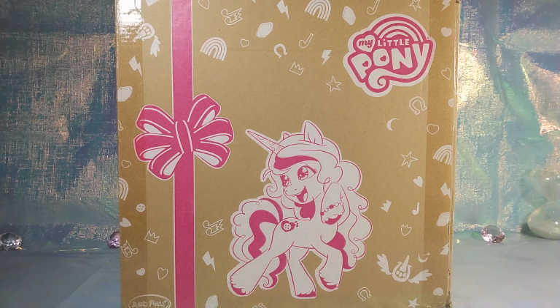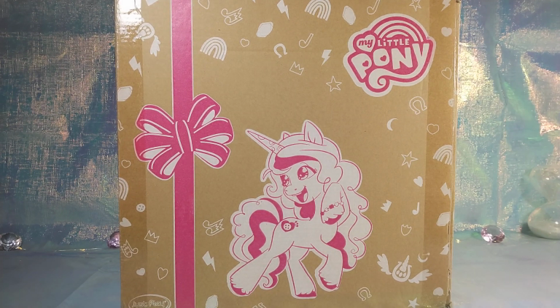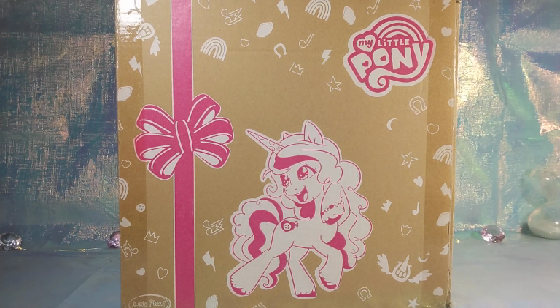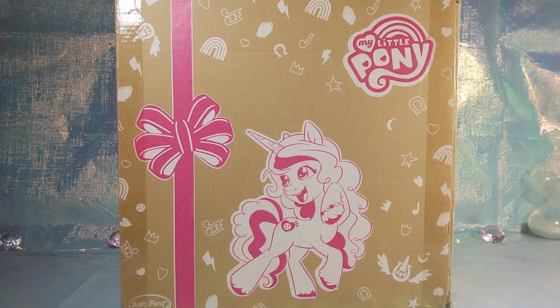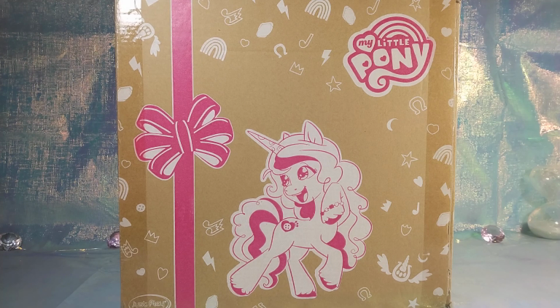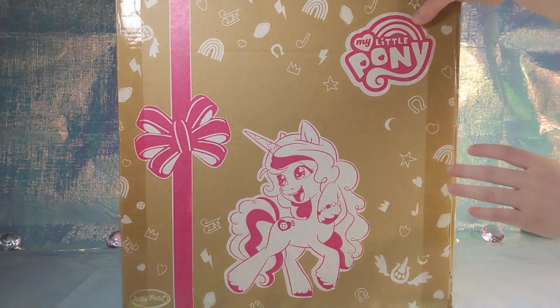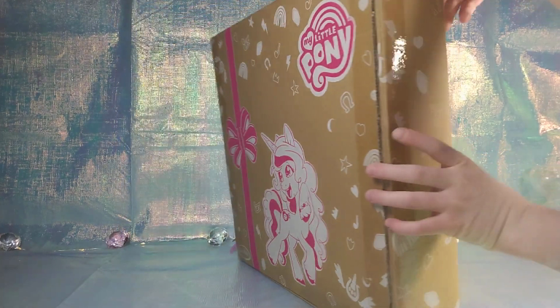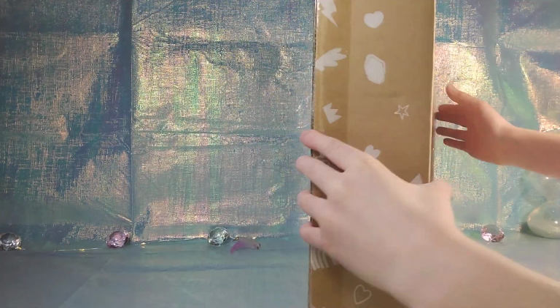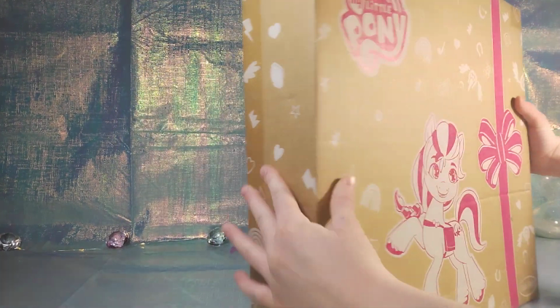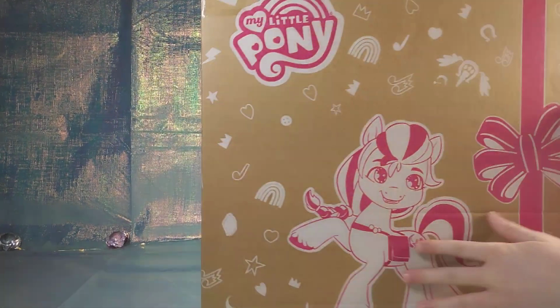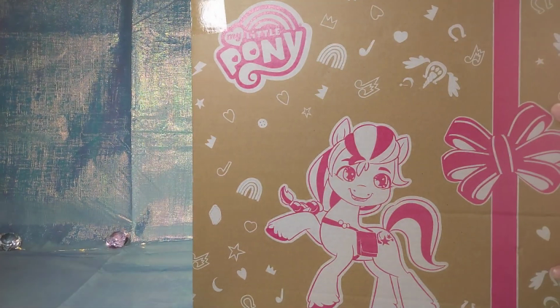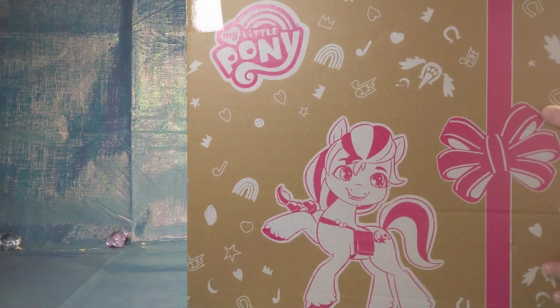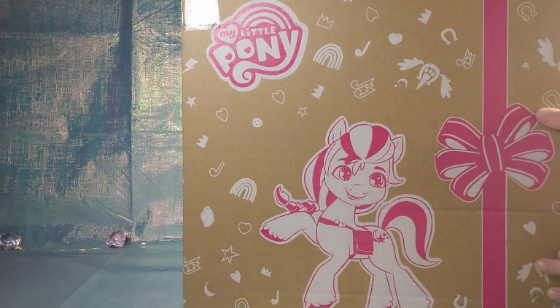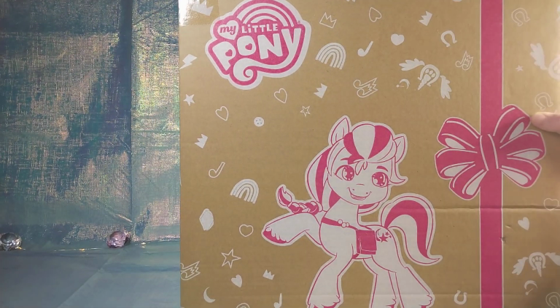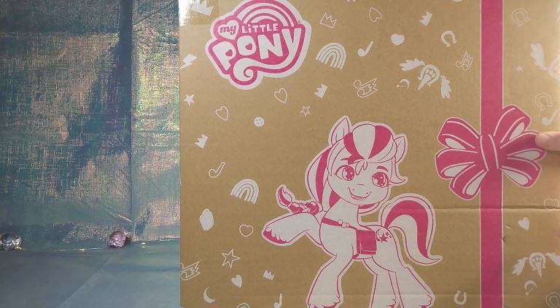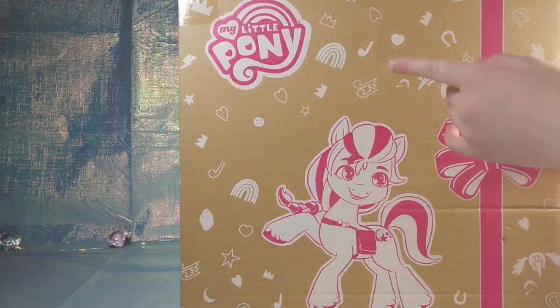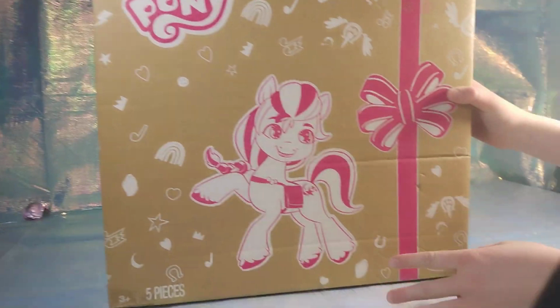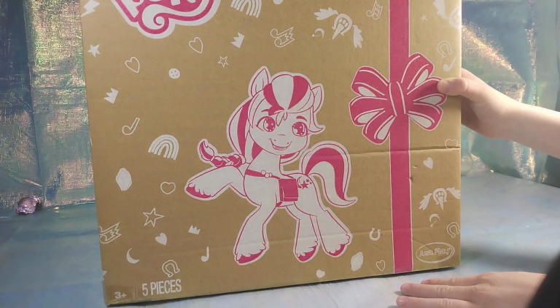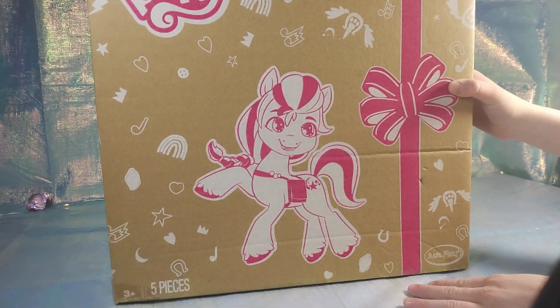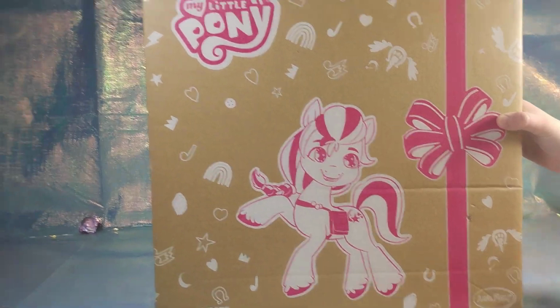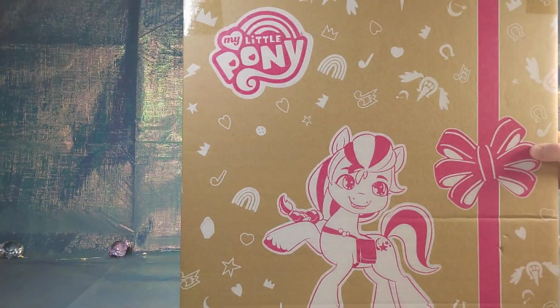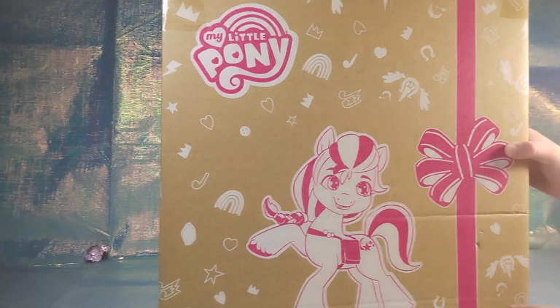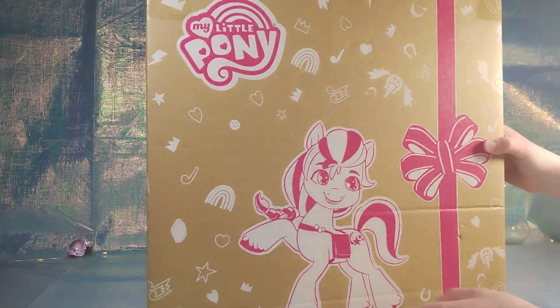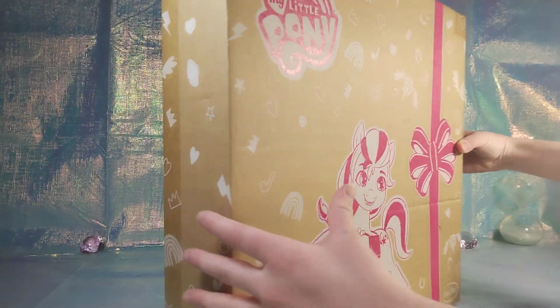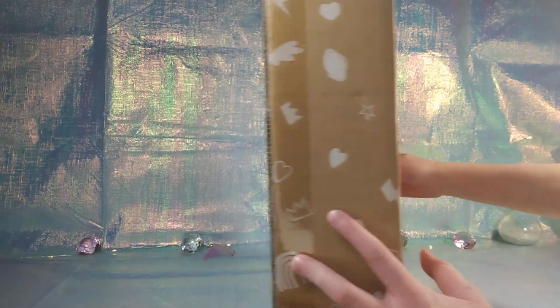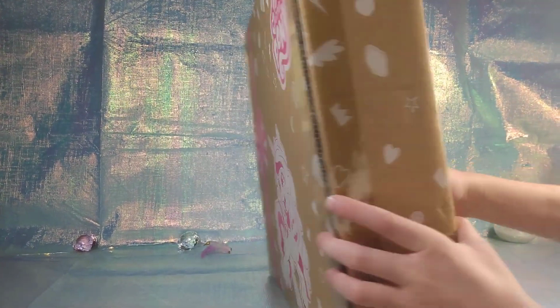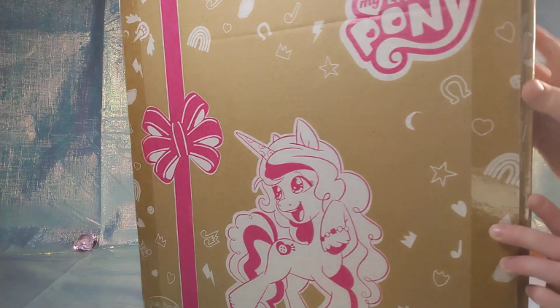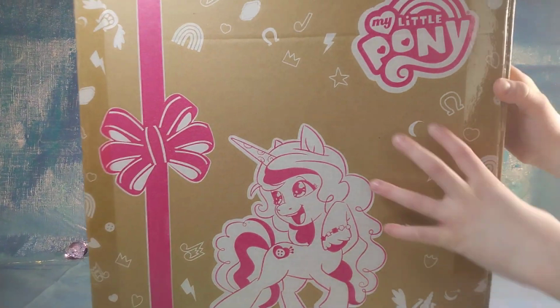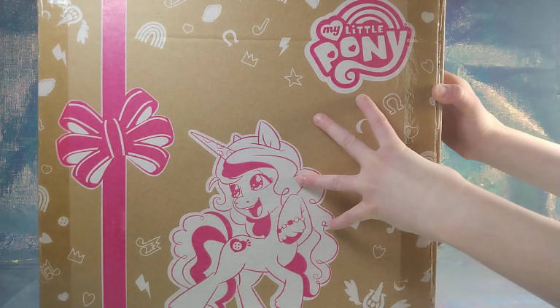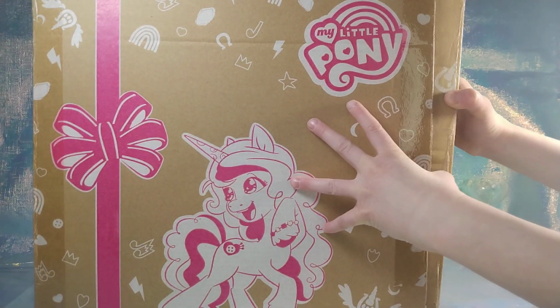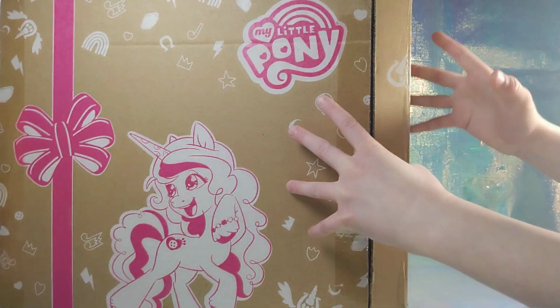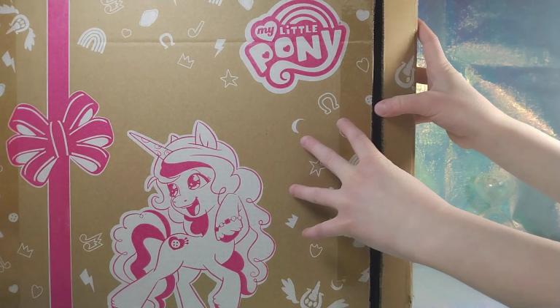Let's turn this box around to show you what it looks like. The brand is Just Play — it says so right there on the box. It comes with five pieces, so we'll go ahead and open it, and this is what you would get if you got one of these.